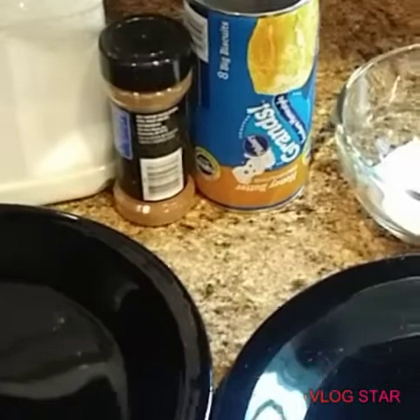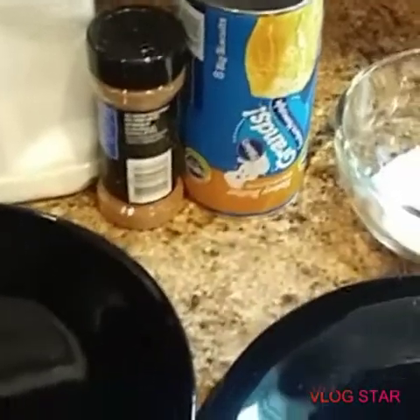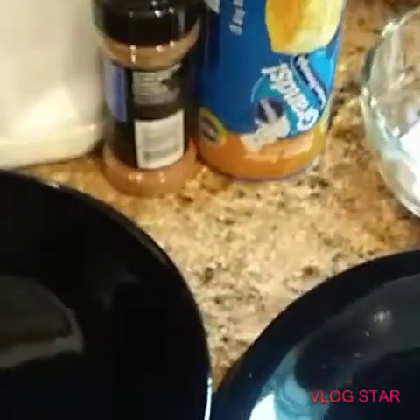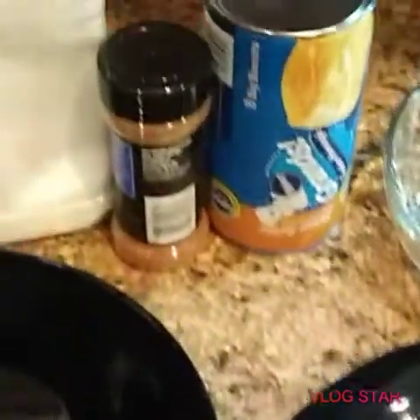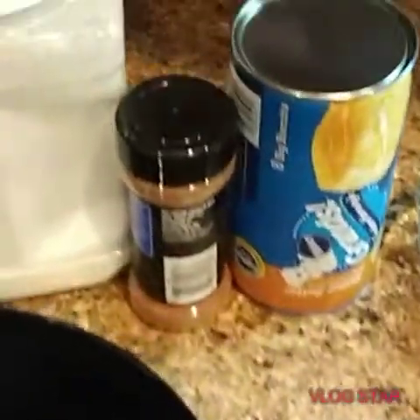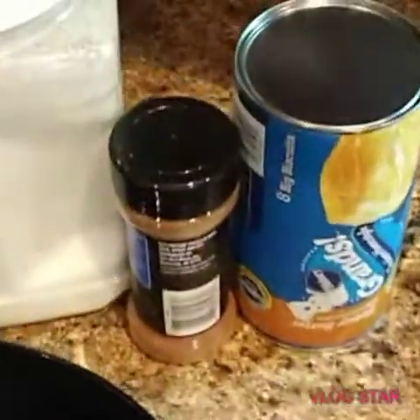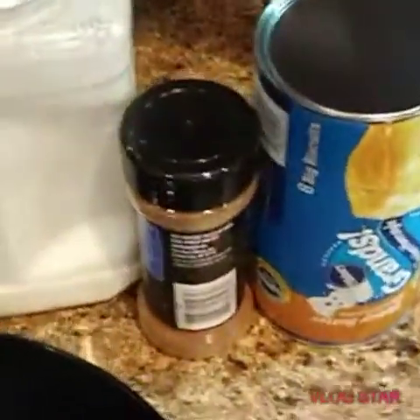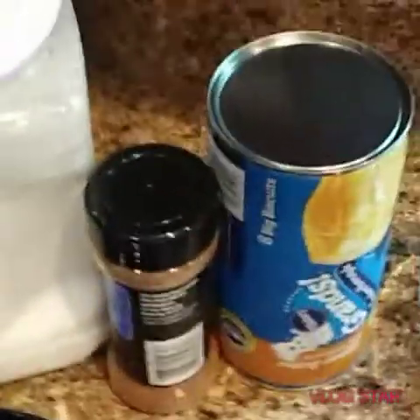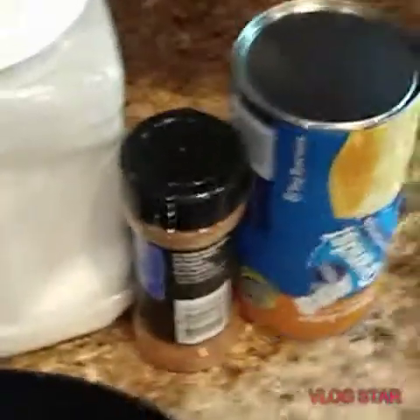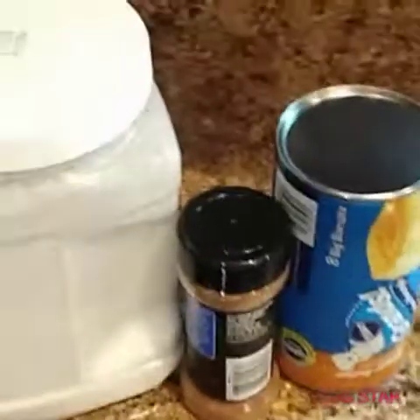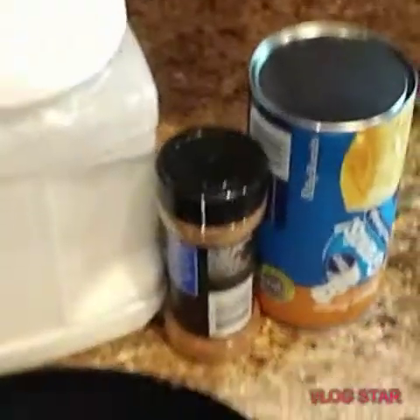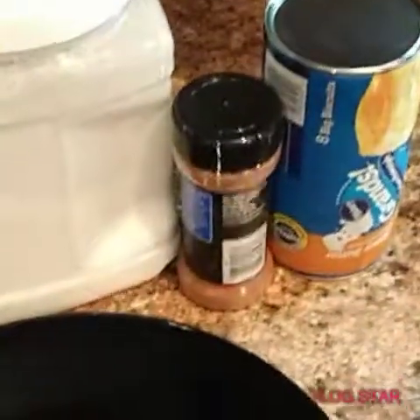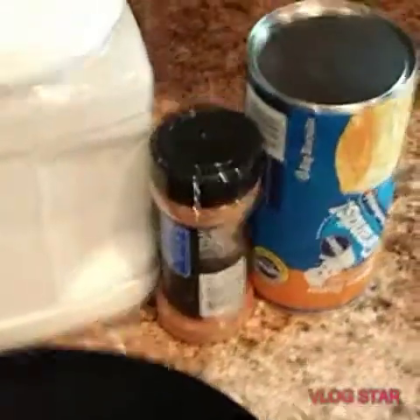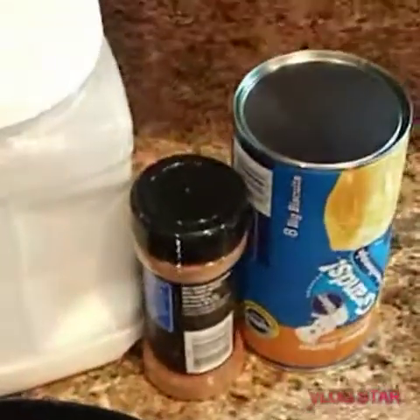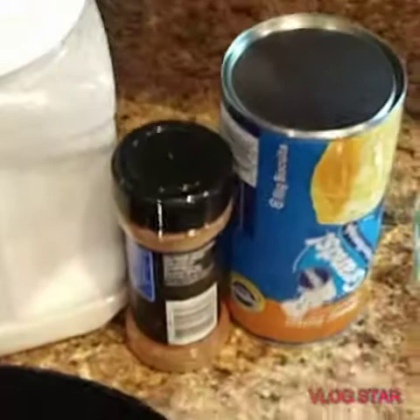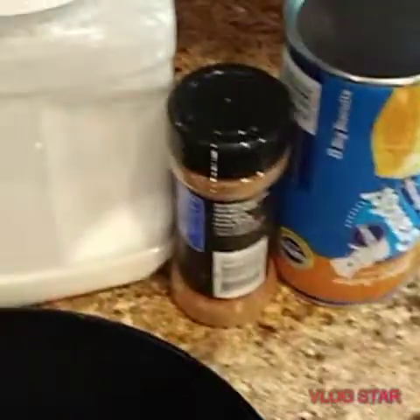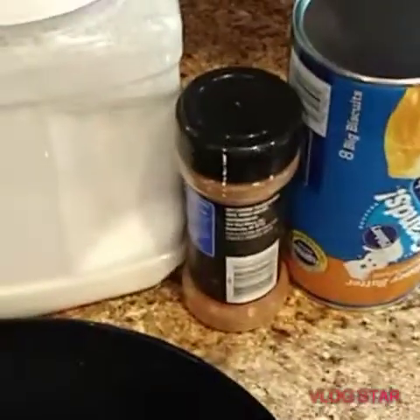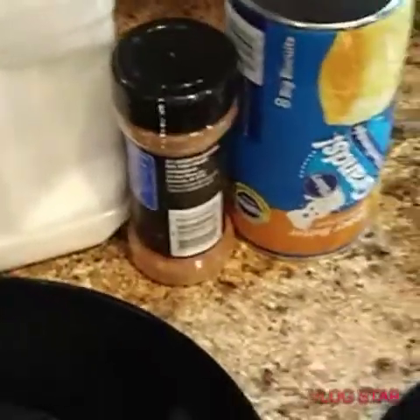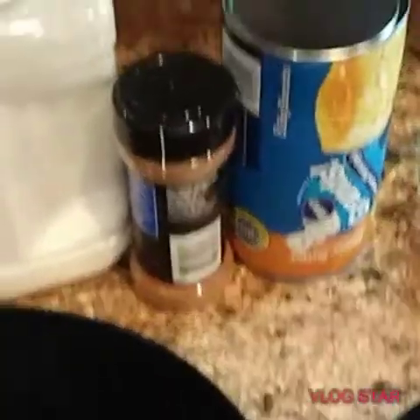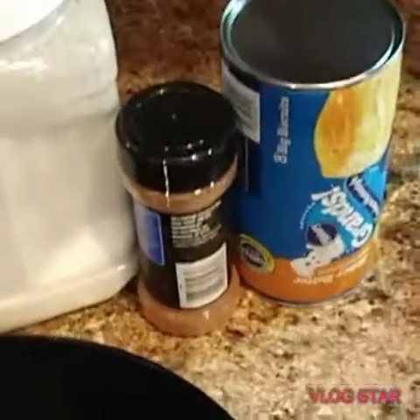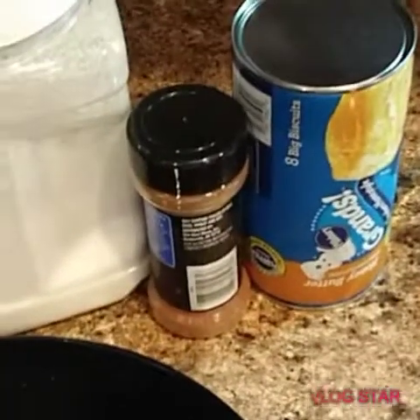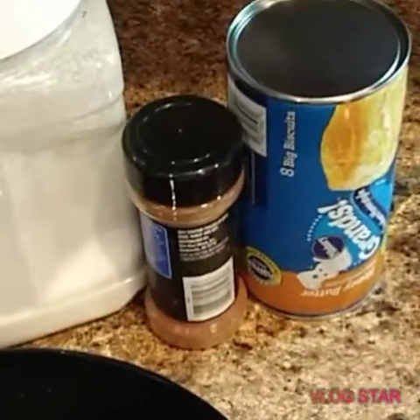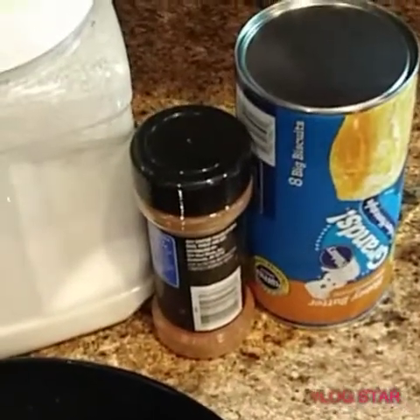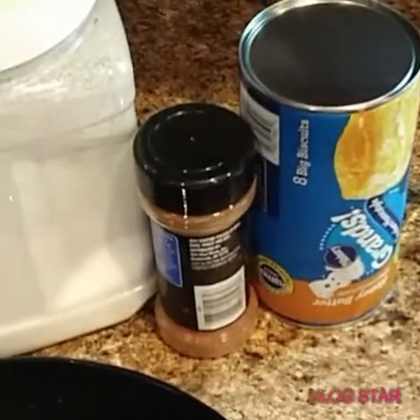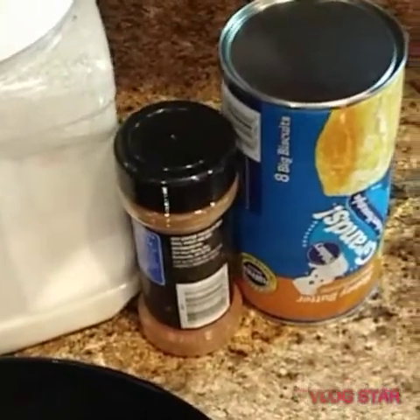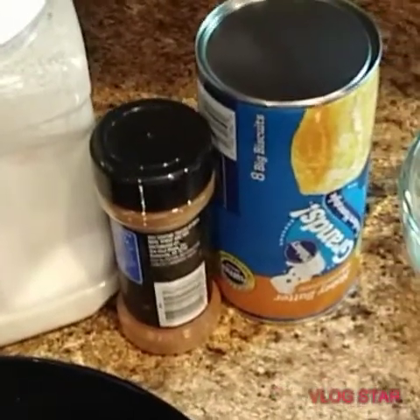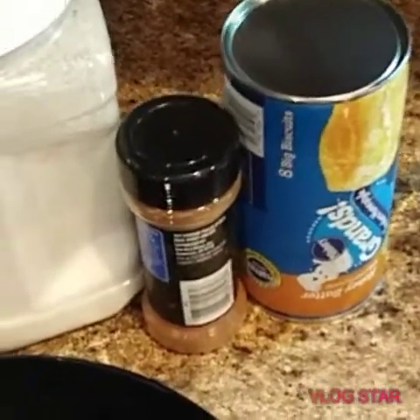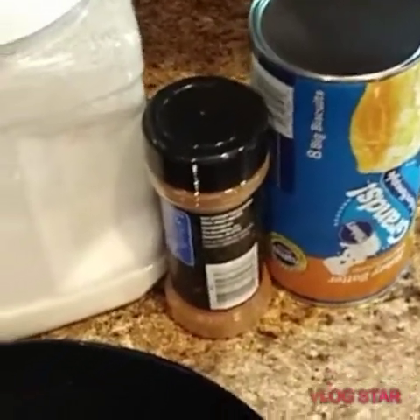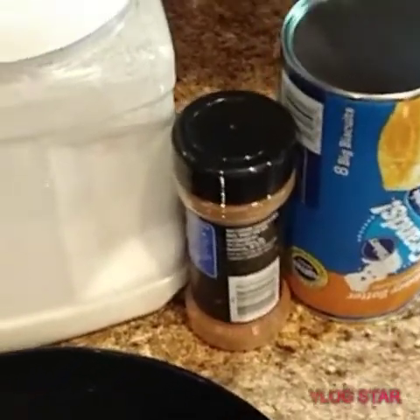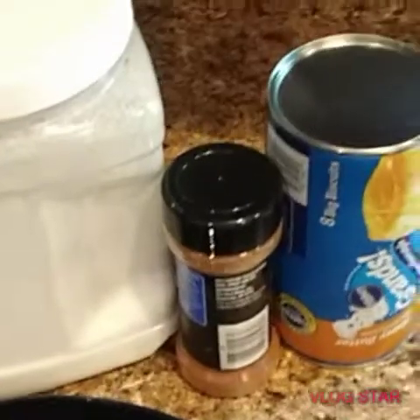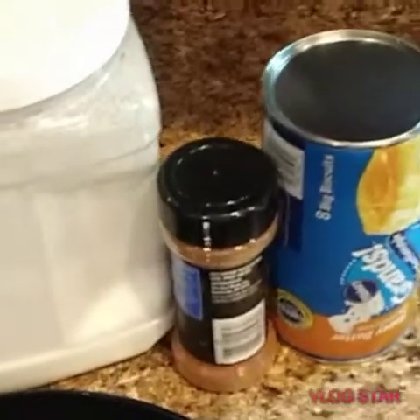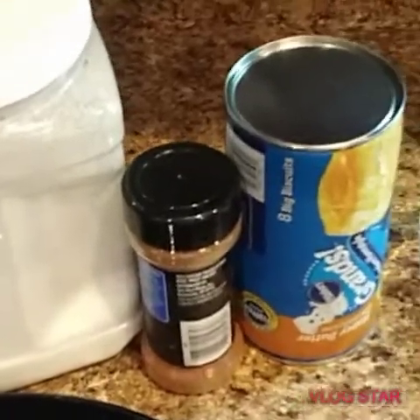What's up guys, I am back today. I am going to be doing homemade donuts. It's one of the things that my grandmother used to make for me, and I just want to share the recipe with you guys.